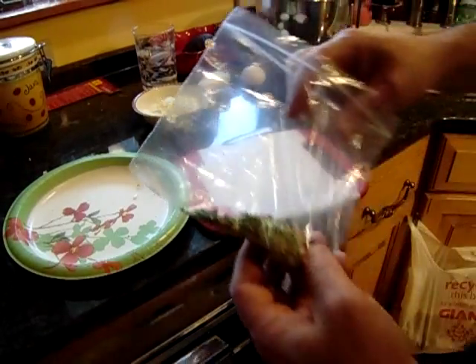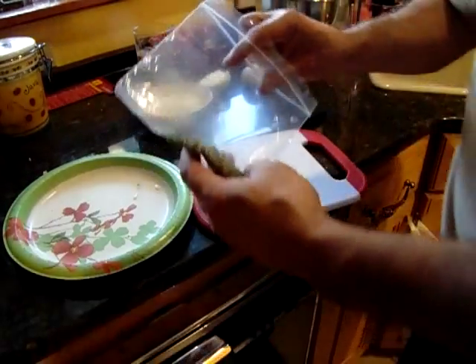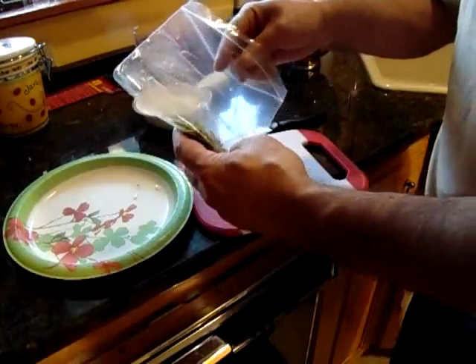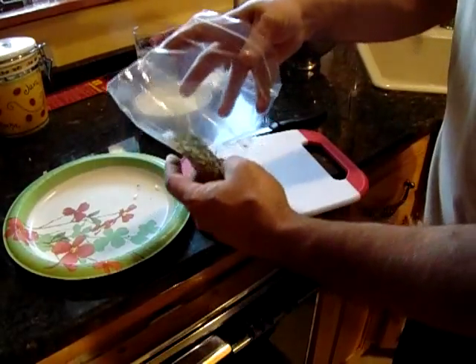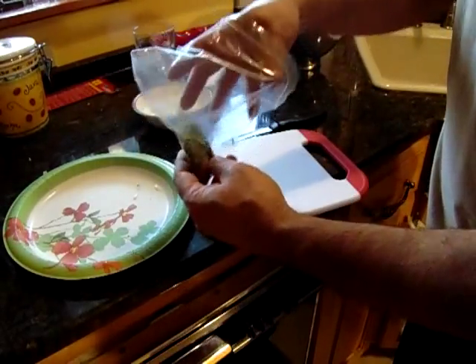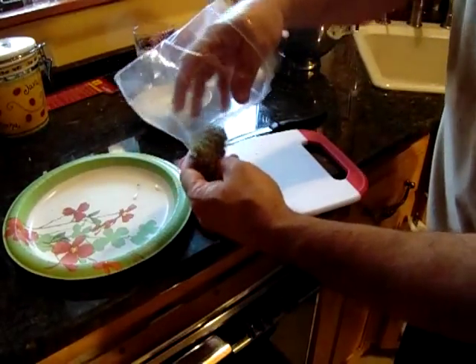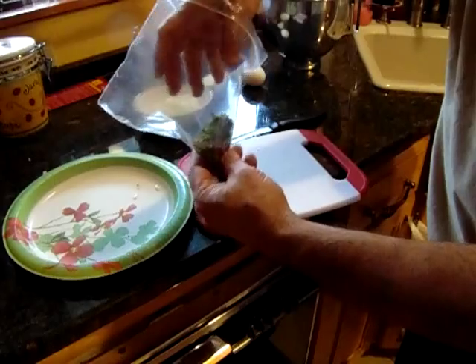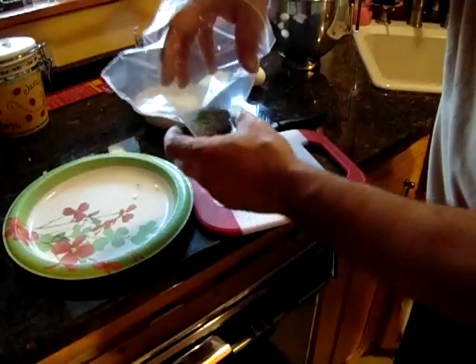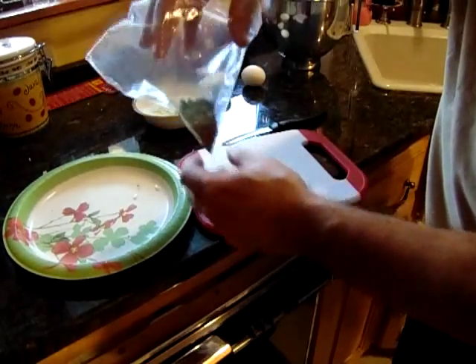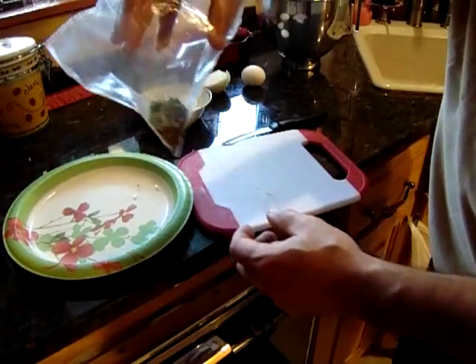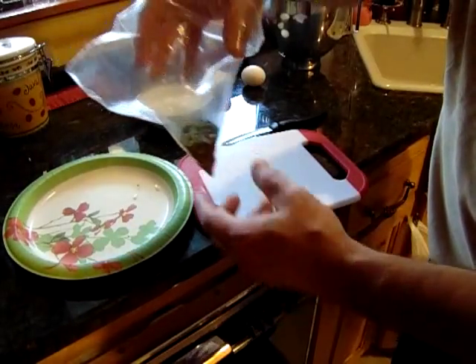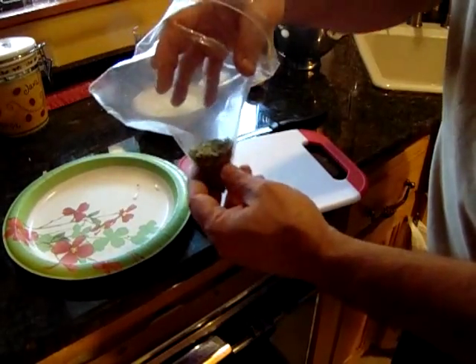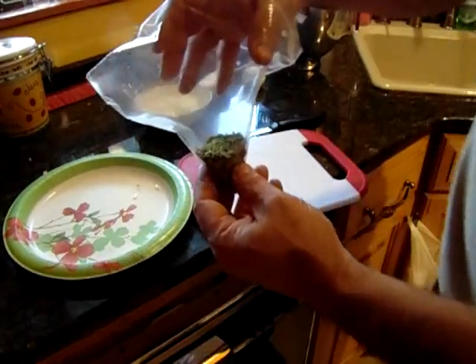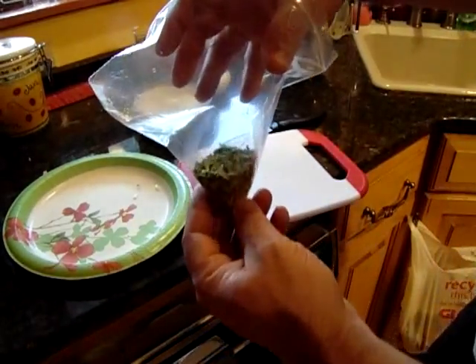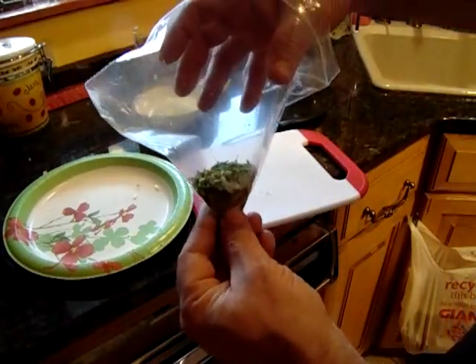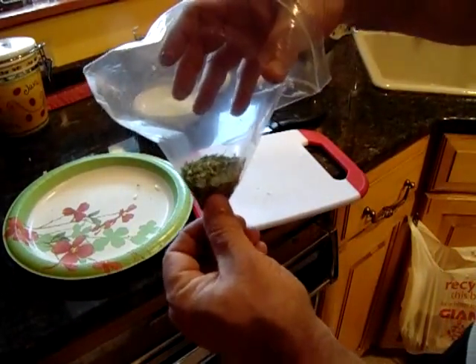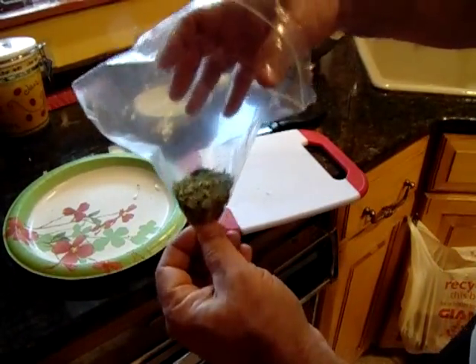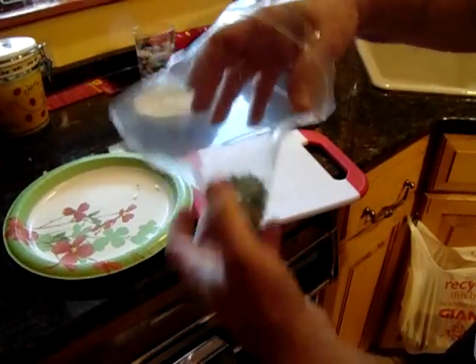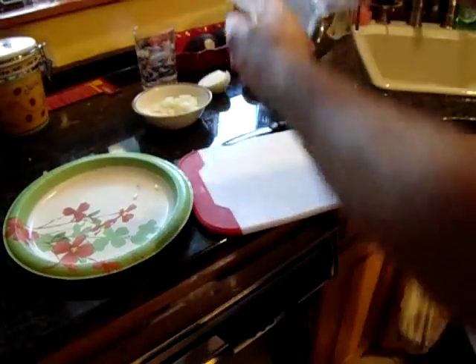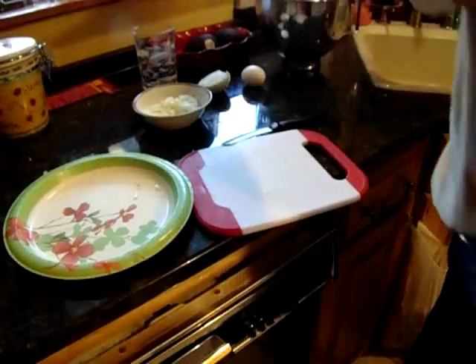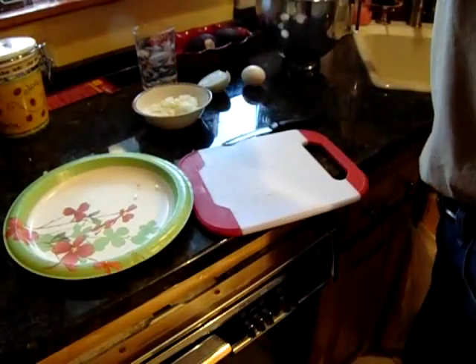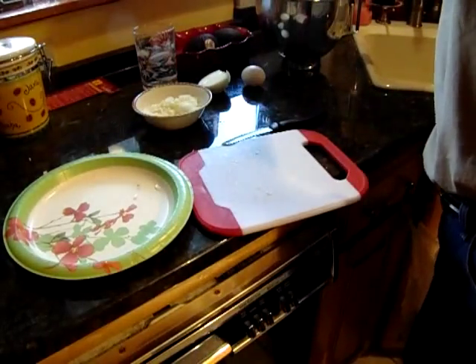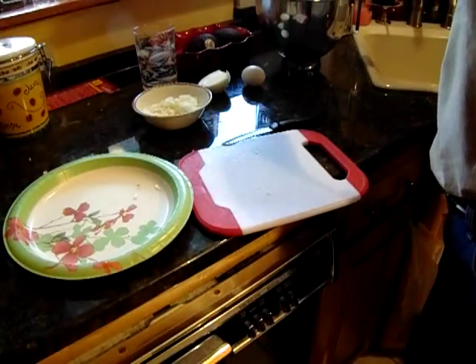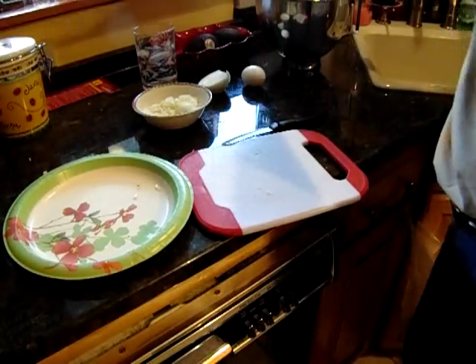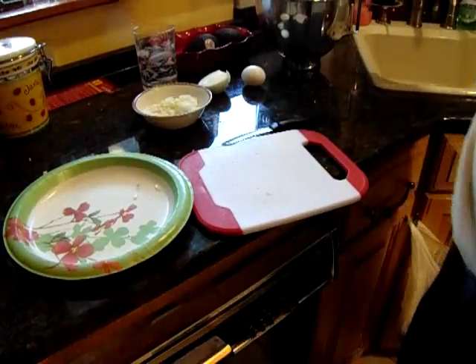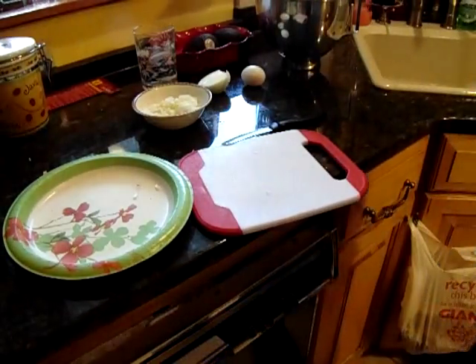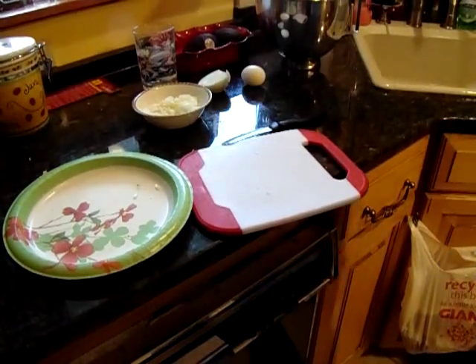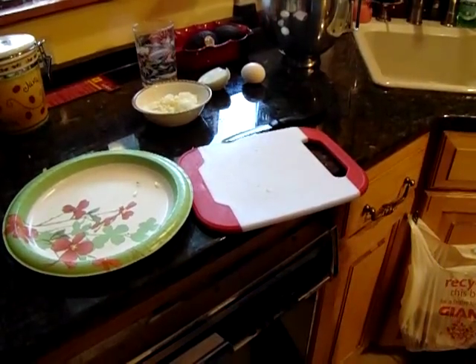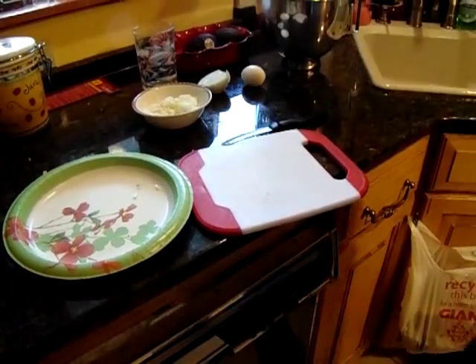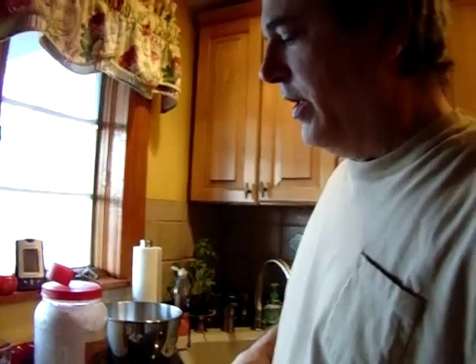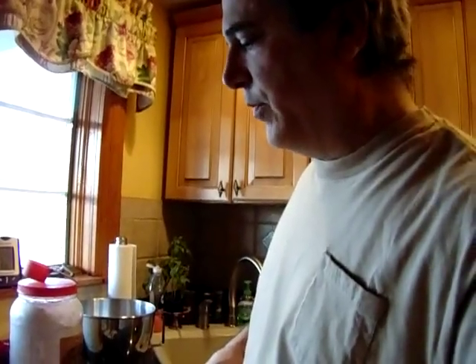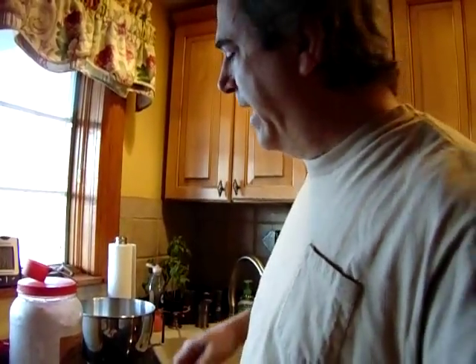This portion of the show is brought to you by three tablespoons of fresh parsley. Okay, we're back.